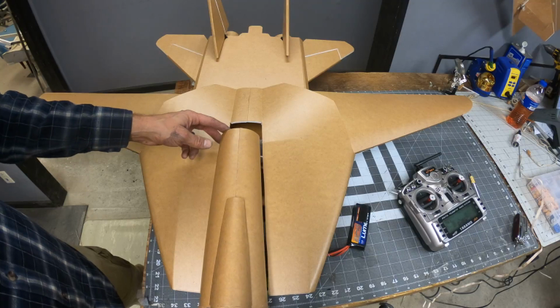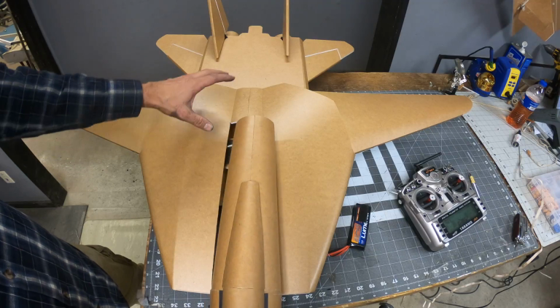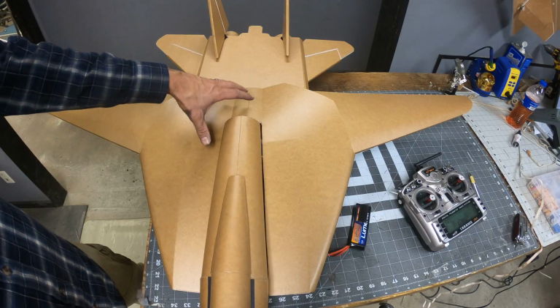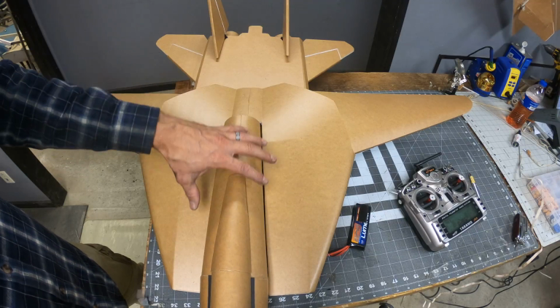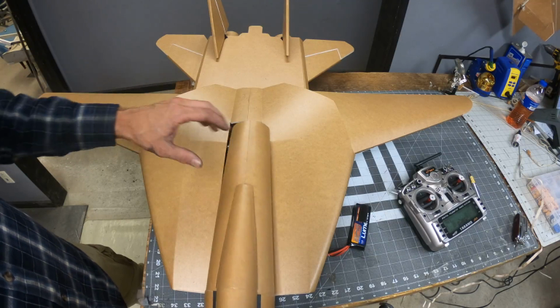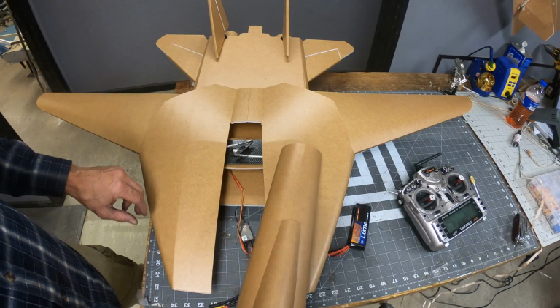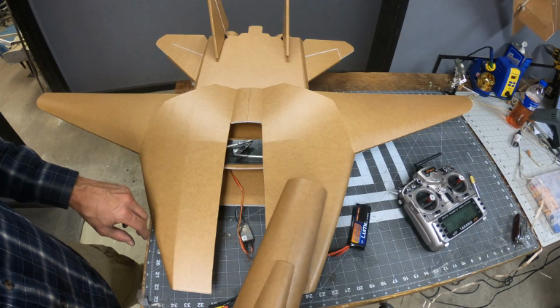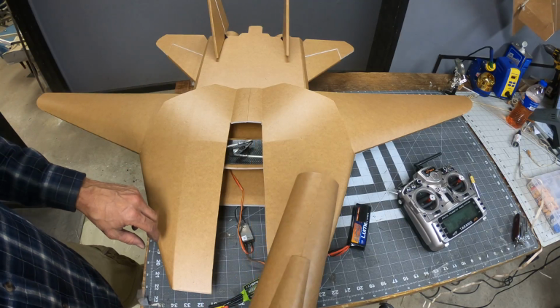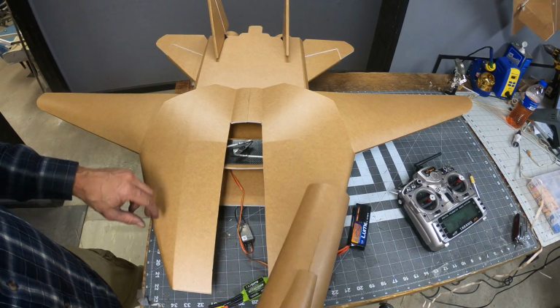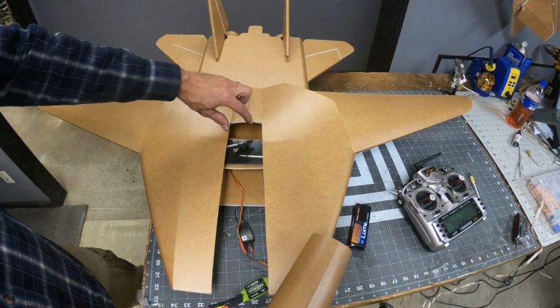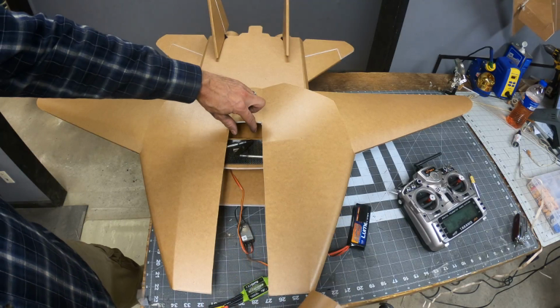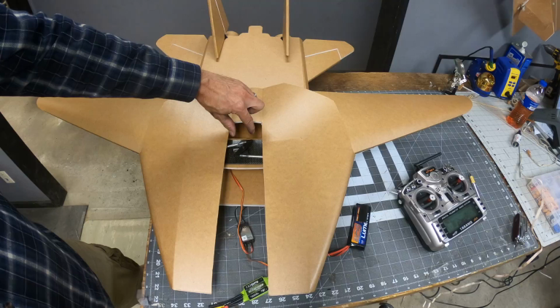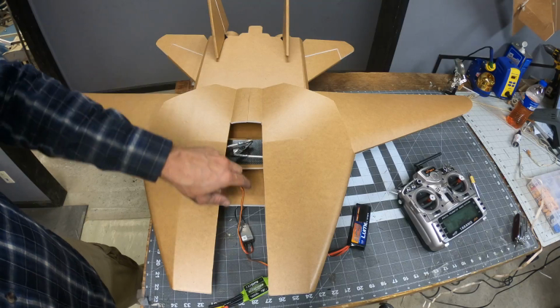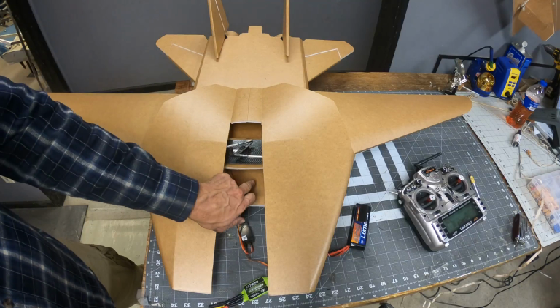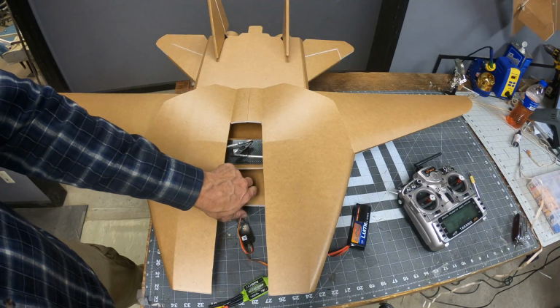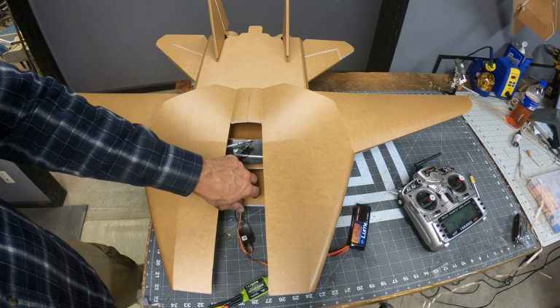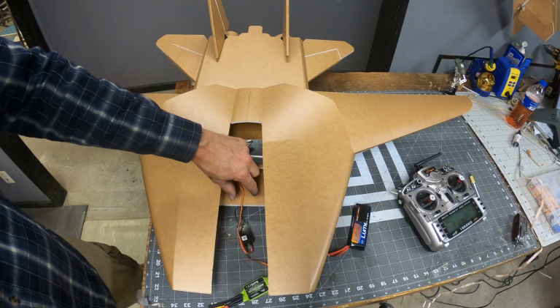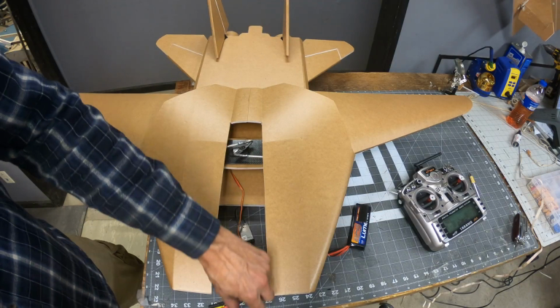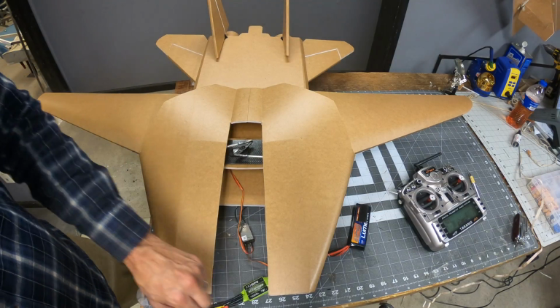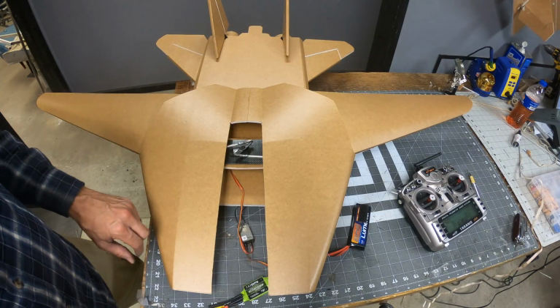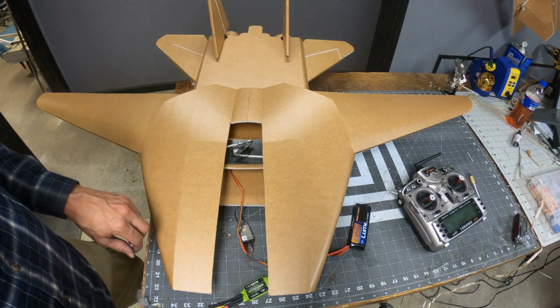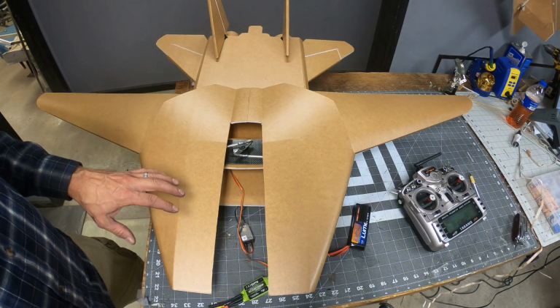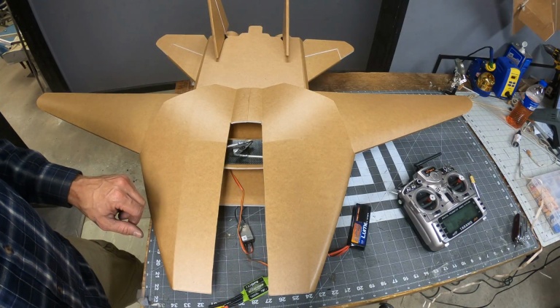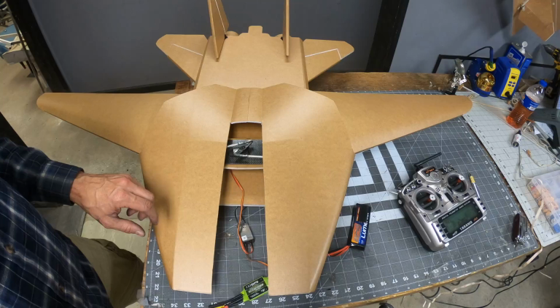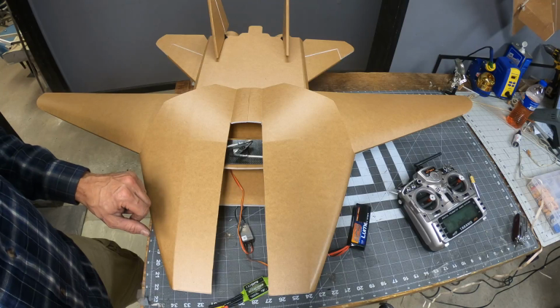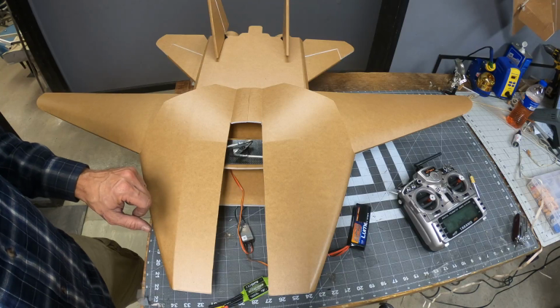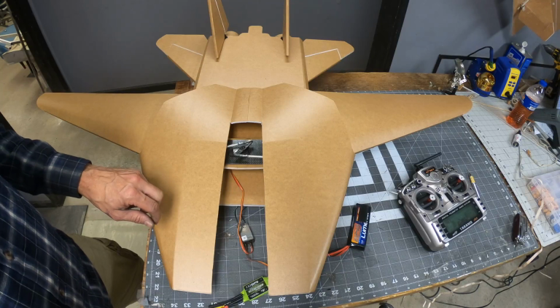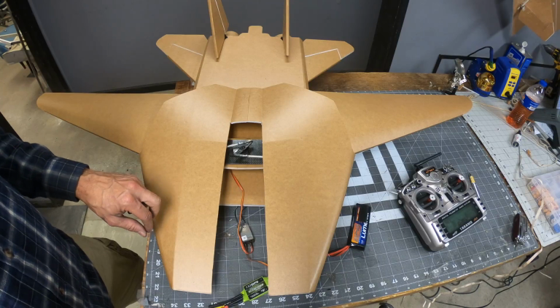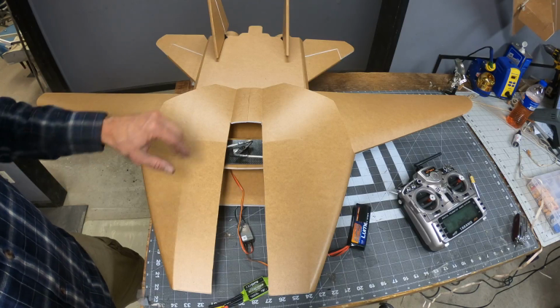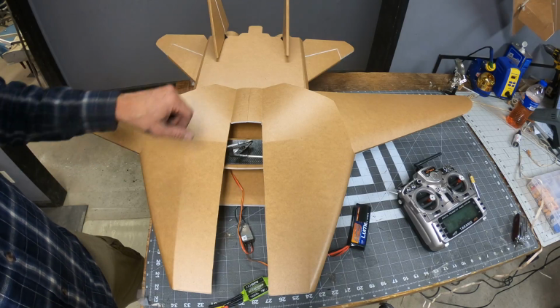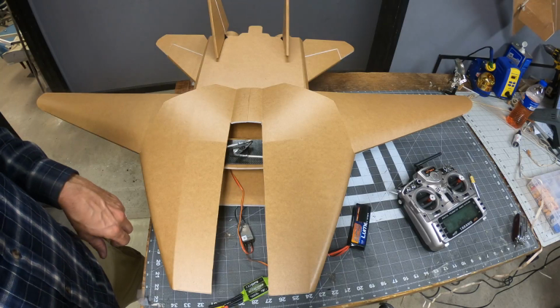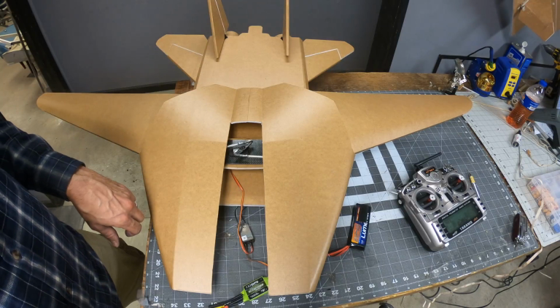So when this thing comes apart, the housing and the fuselage will come out together. I've got to put a battery tray here, running way way out — I'll have to run that battery pretty good ways forward because of everything in the rear.